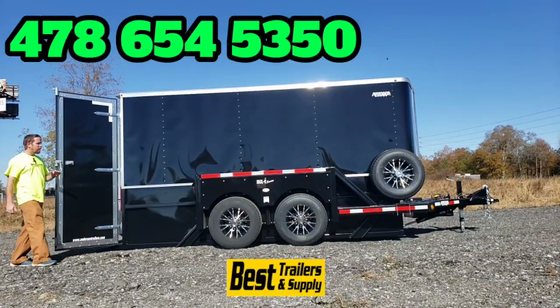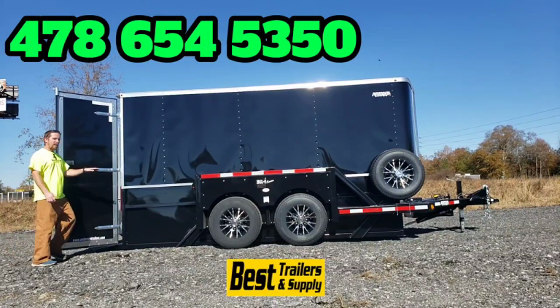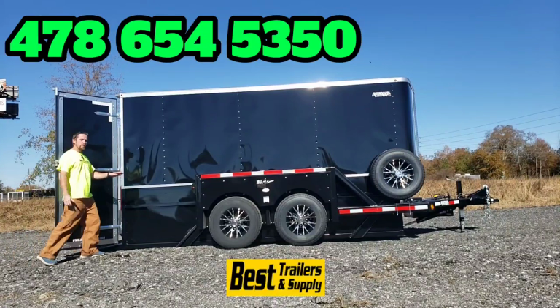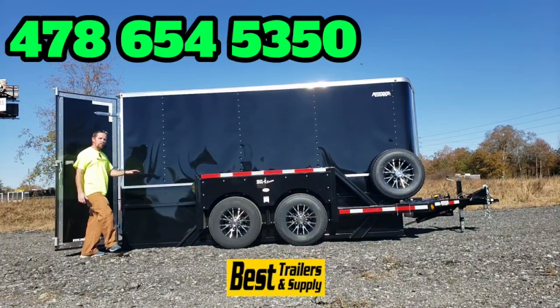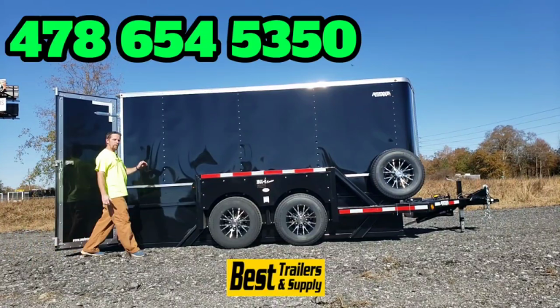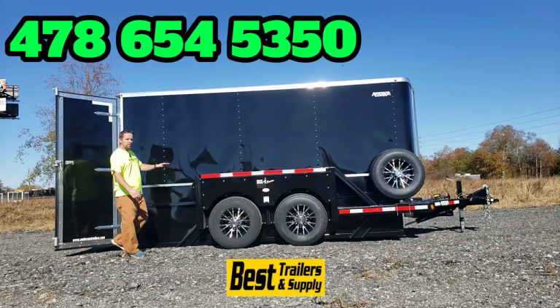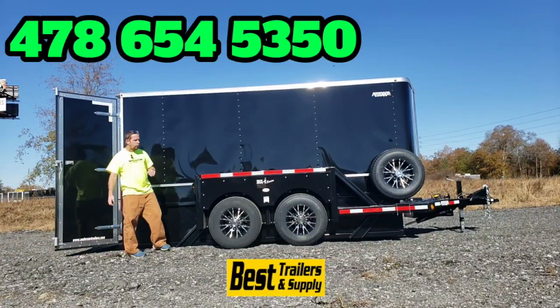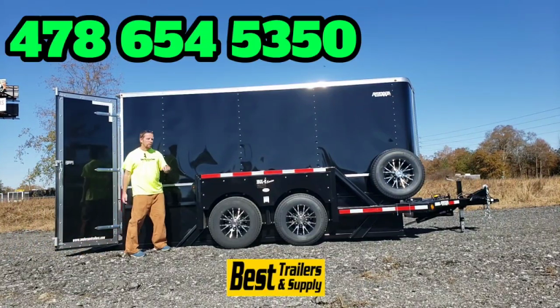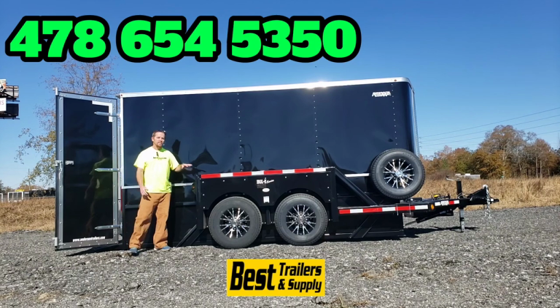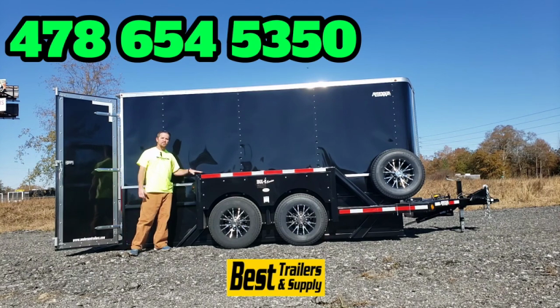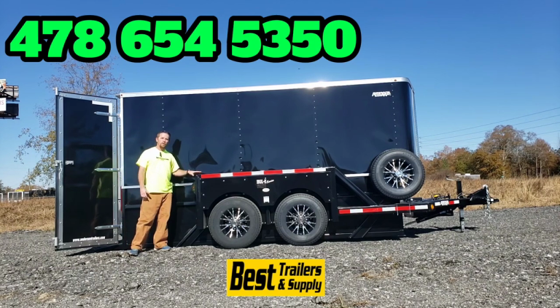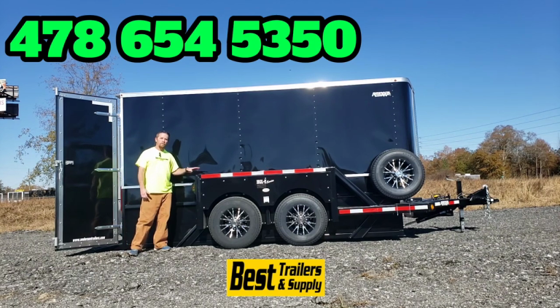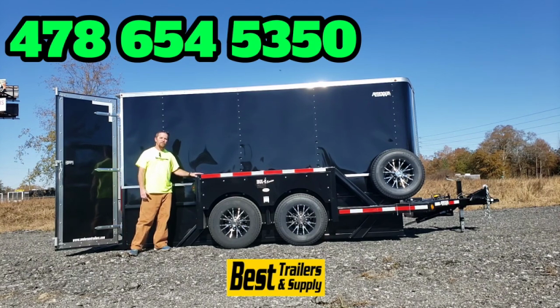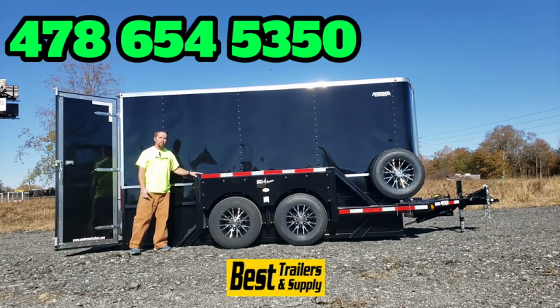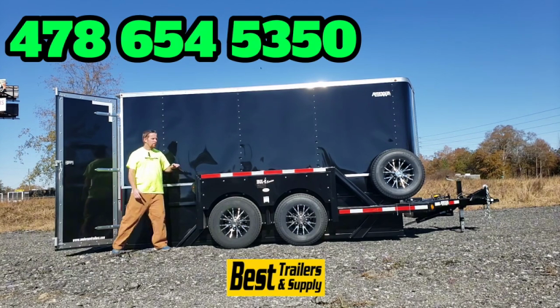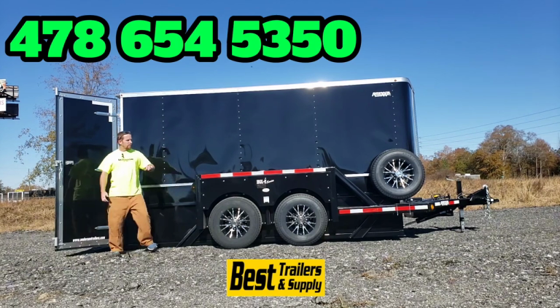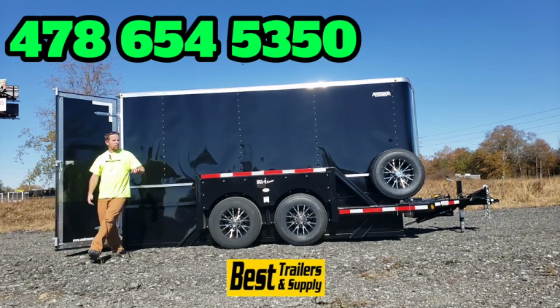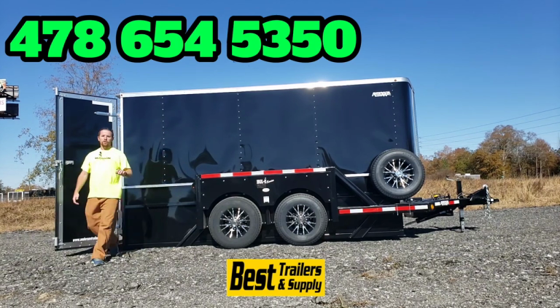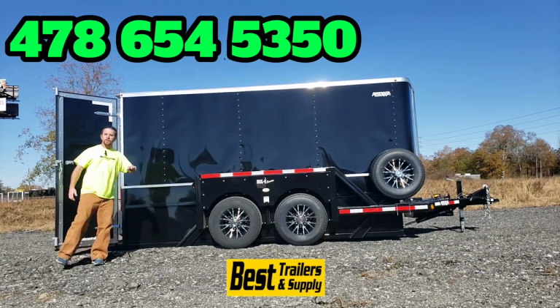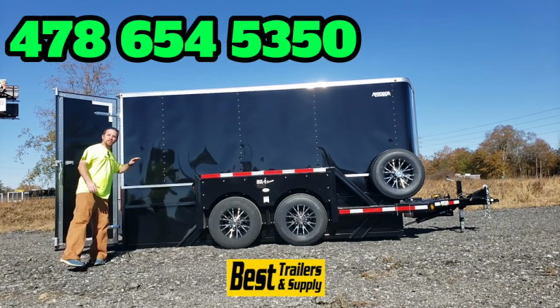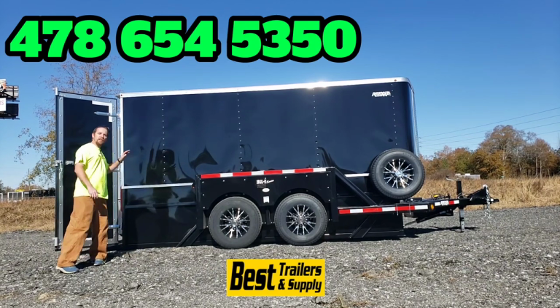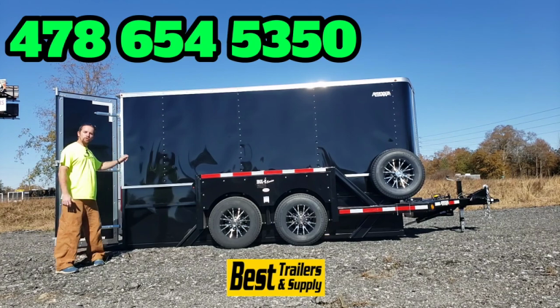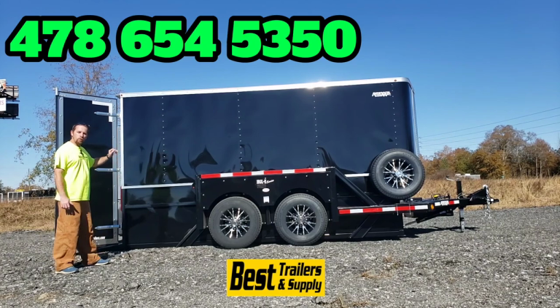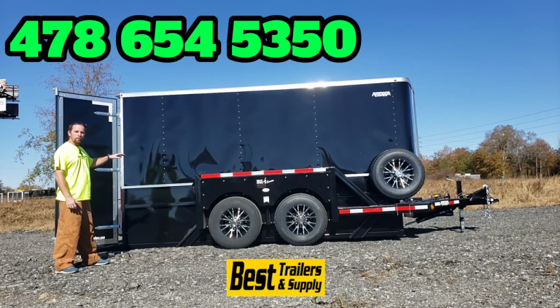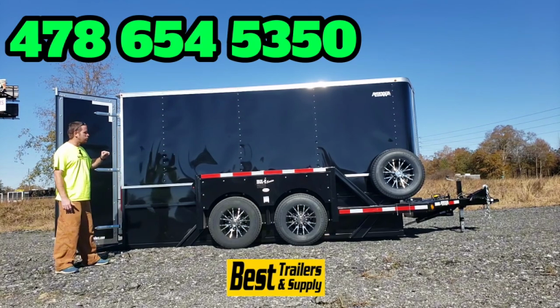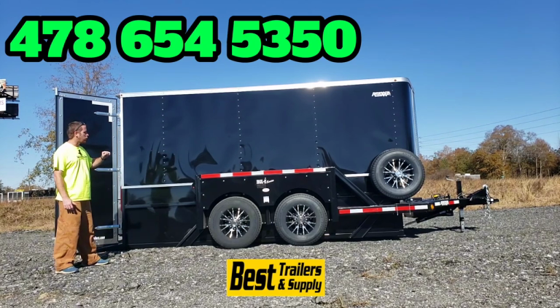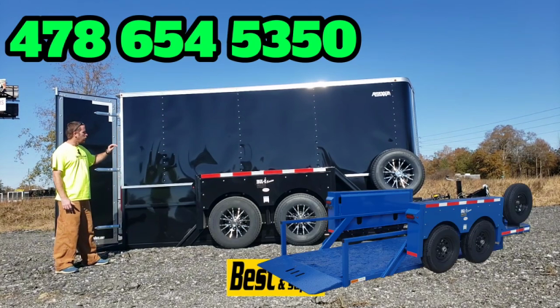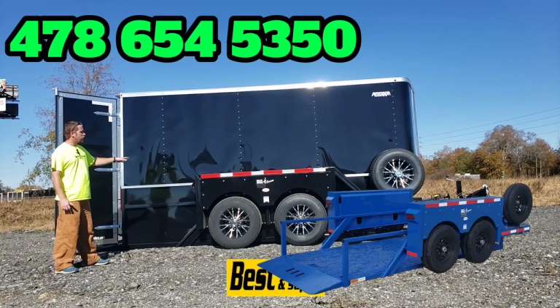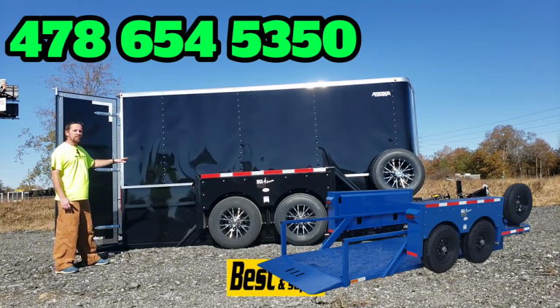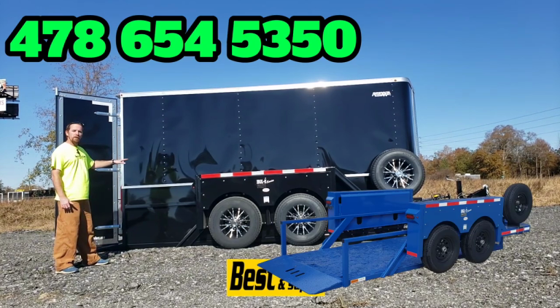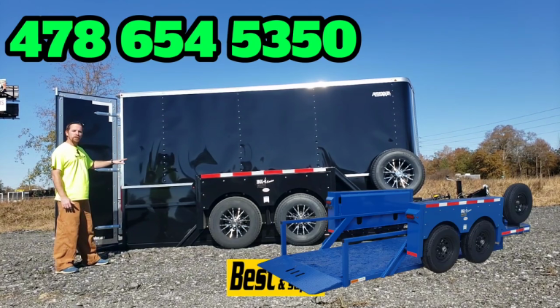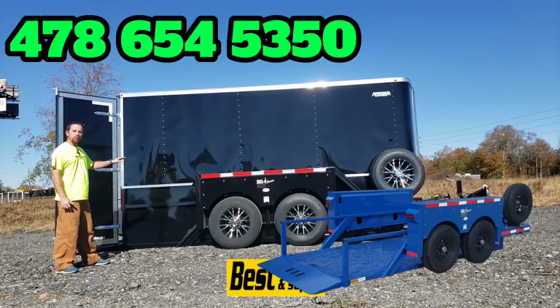Hey, this is Joey with Best Trailers. I've got a very unique trailer to show you here today. This is the Anderson HDL drop deck trailer — this is the enclosed trailer version, the 6 by 14 model.